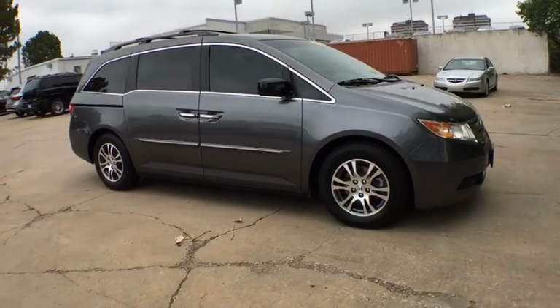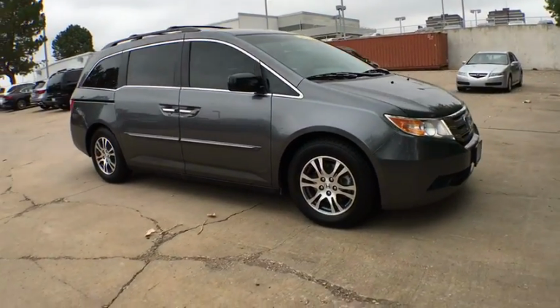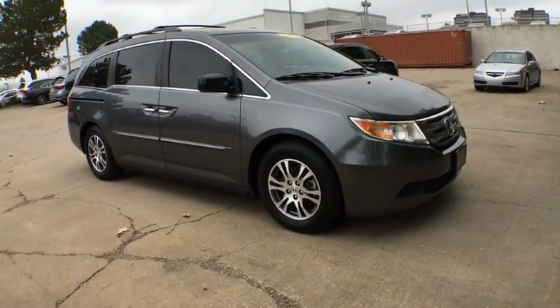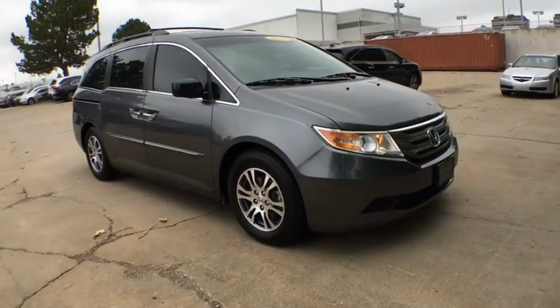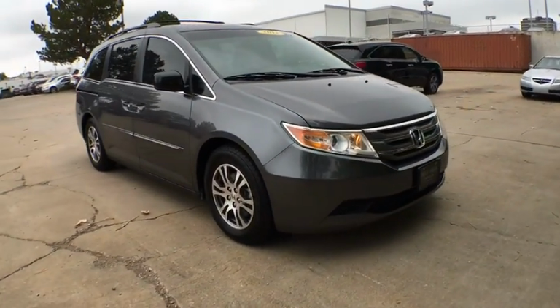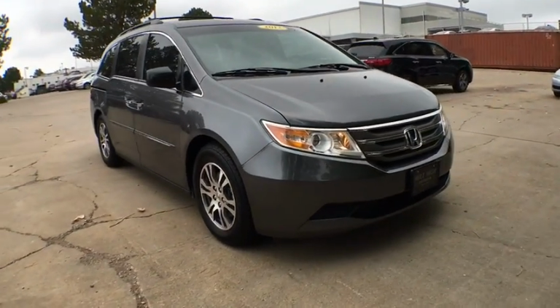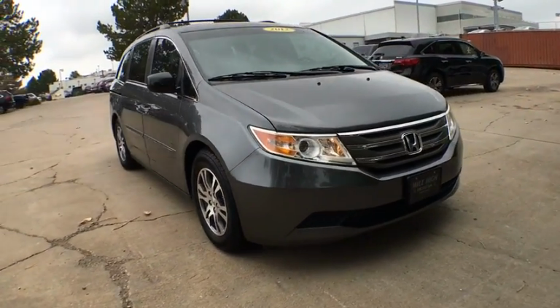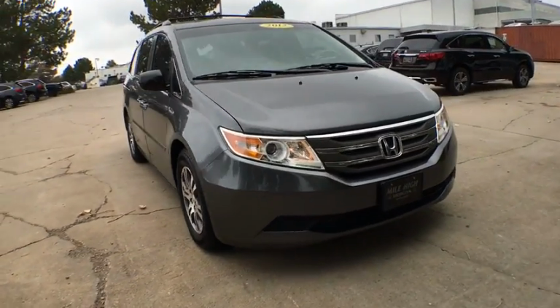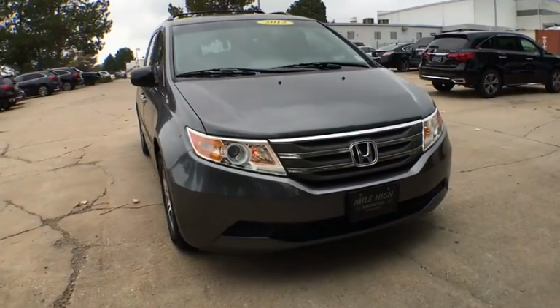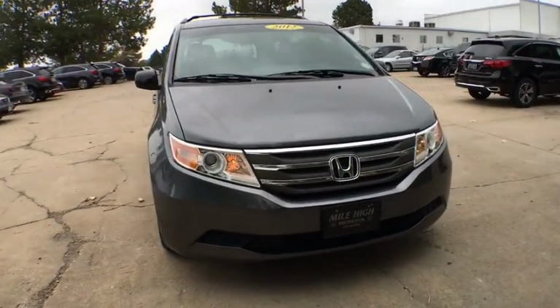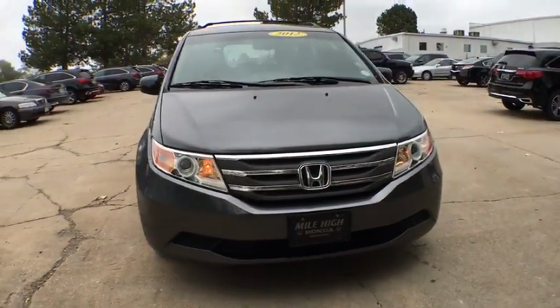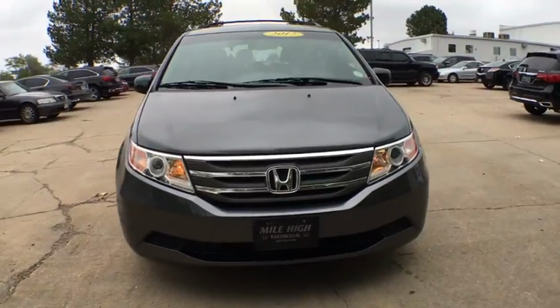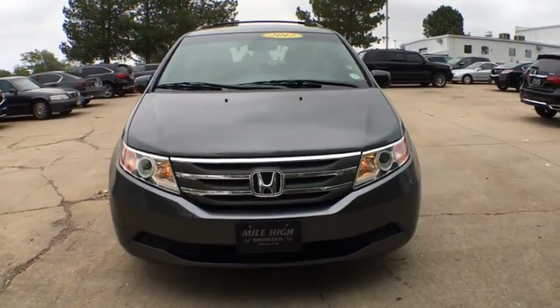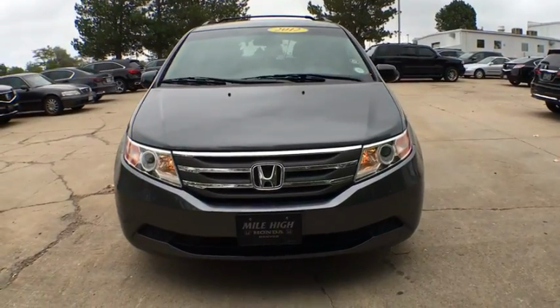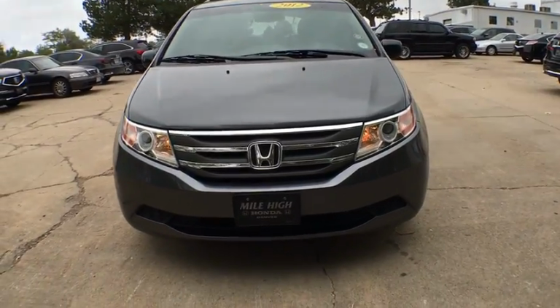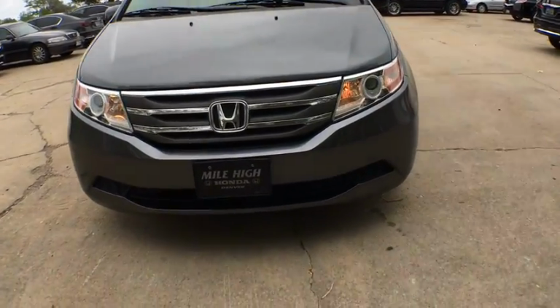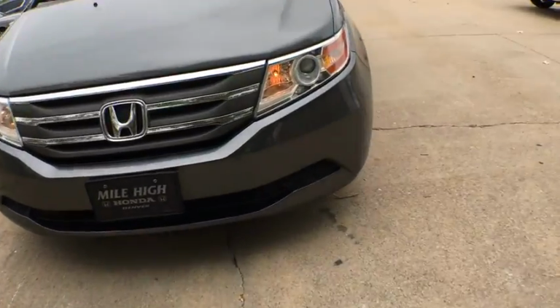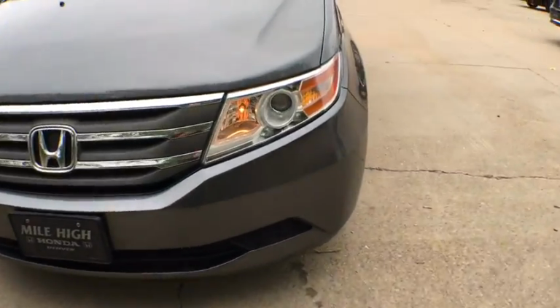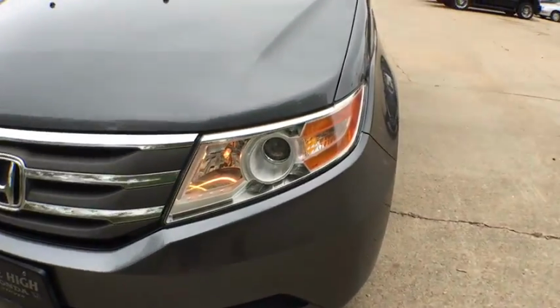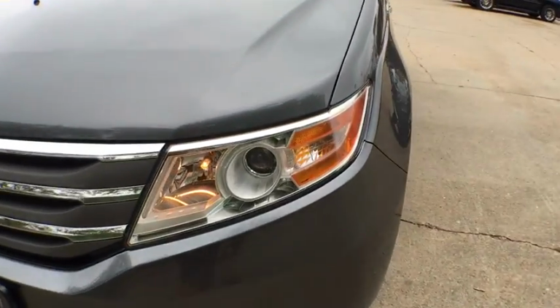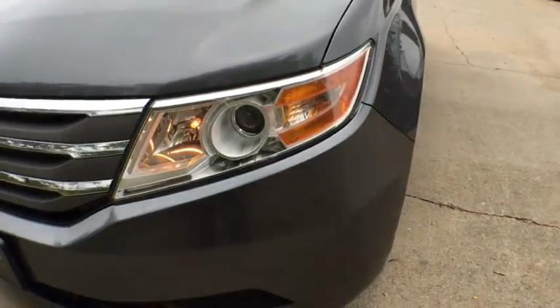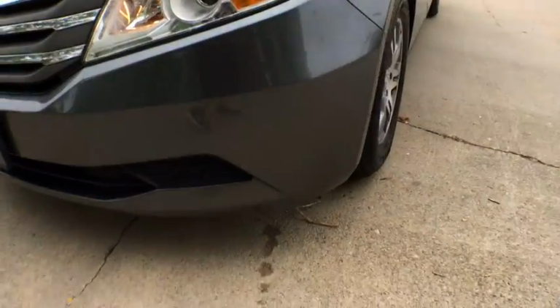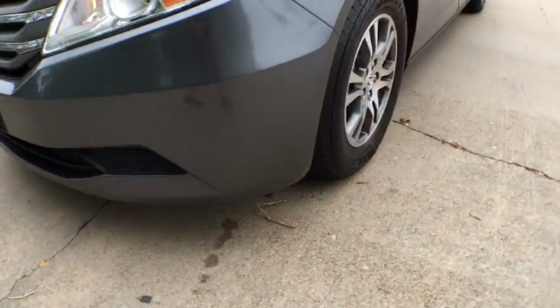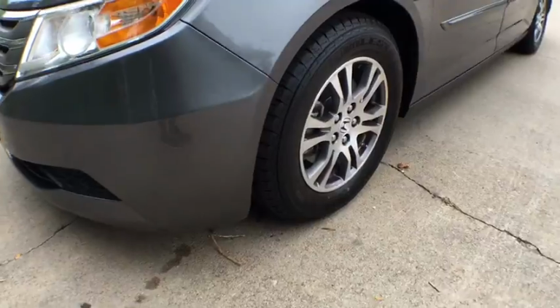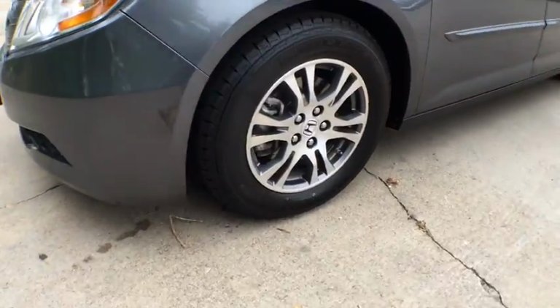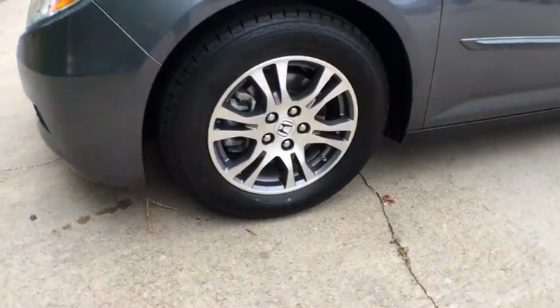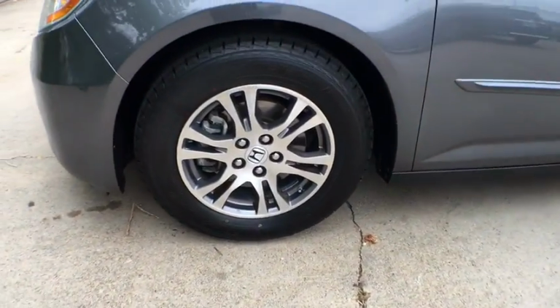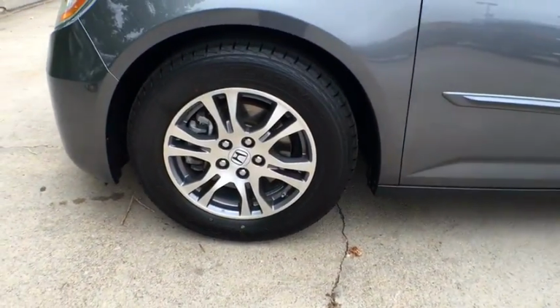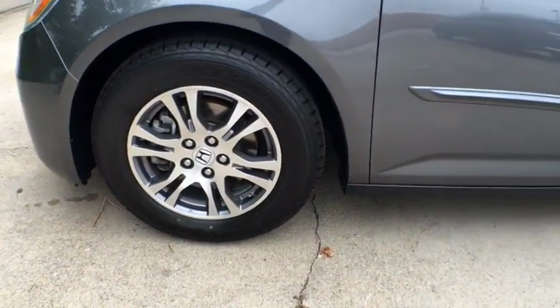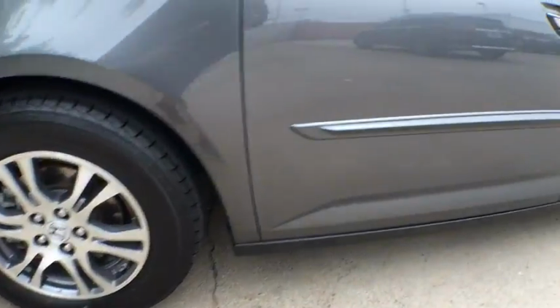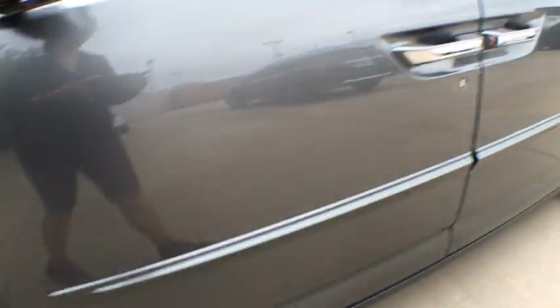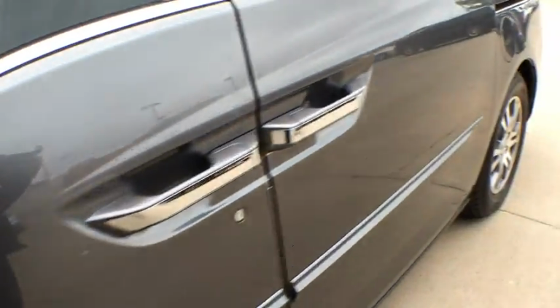Moonroof, Bluetooth, leather-wrapped steering wheel, adjustable steering wheel, power steering, aluminum wheels, four-wheel disc brakes, floor mats, hard disk drive media storage, cruise control, auto-dimming rear-view mirror.